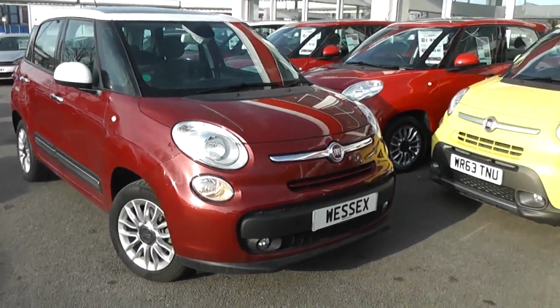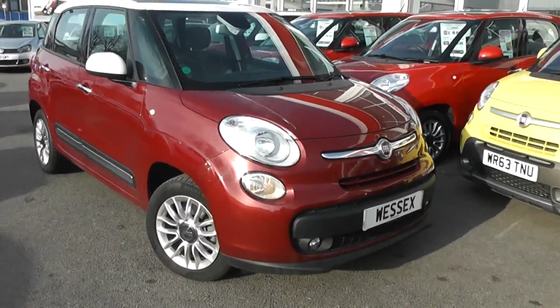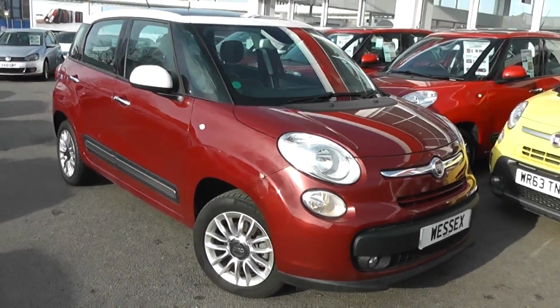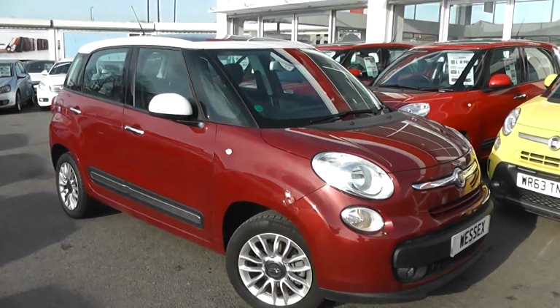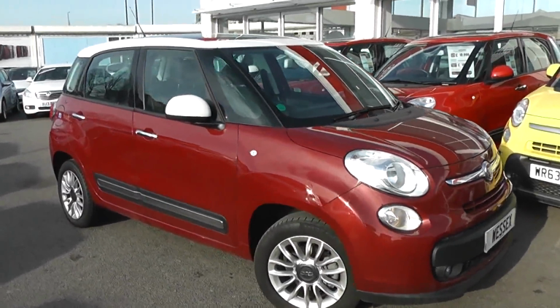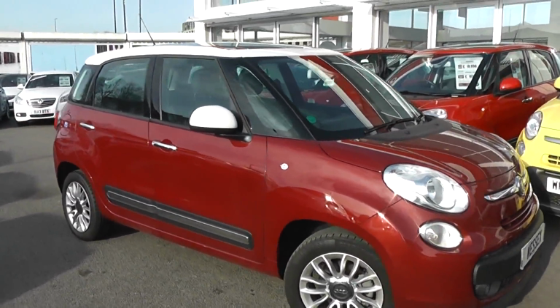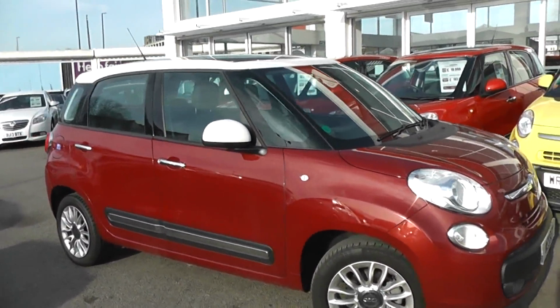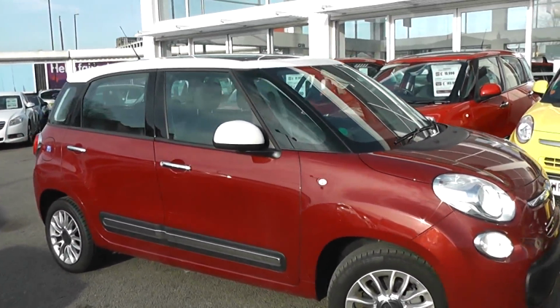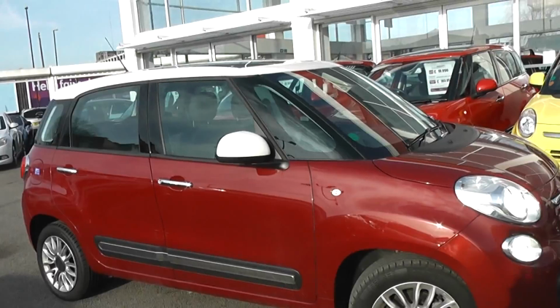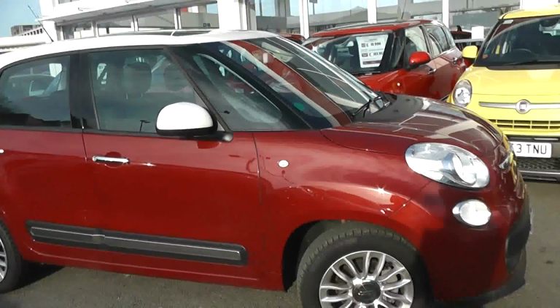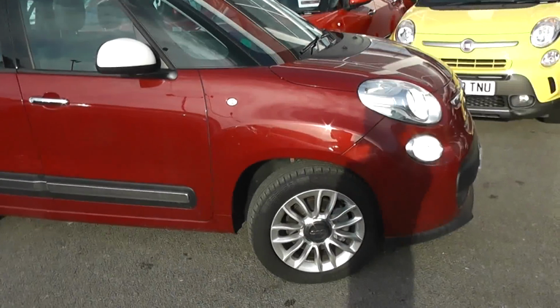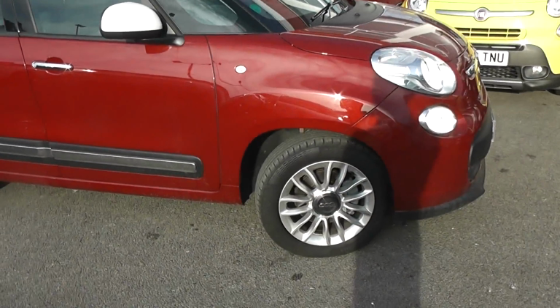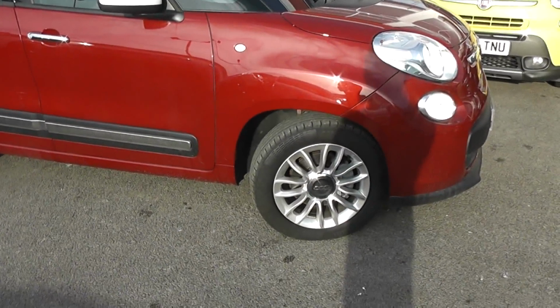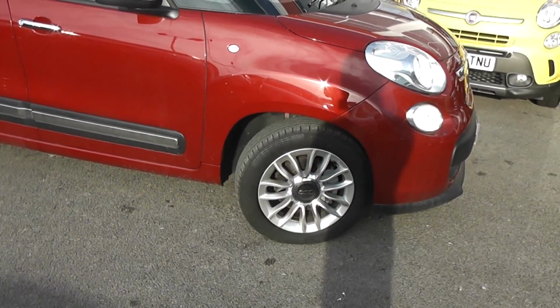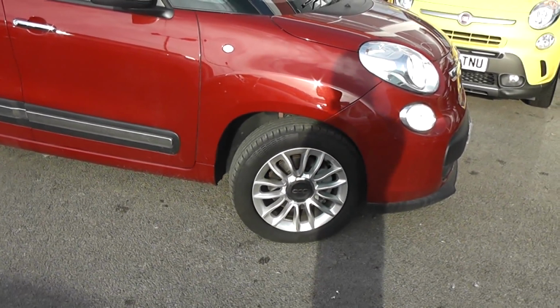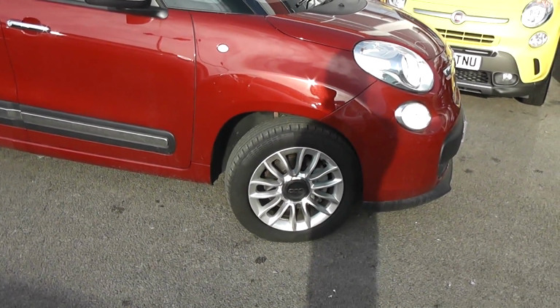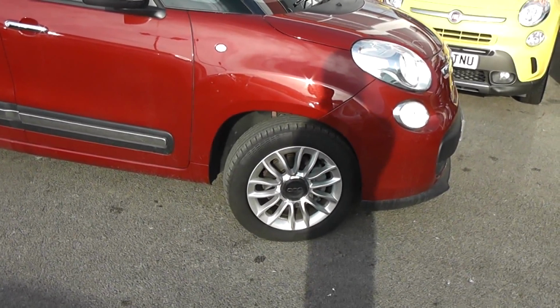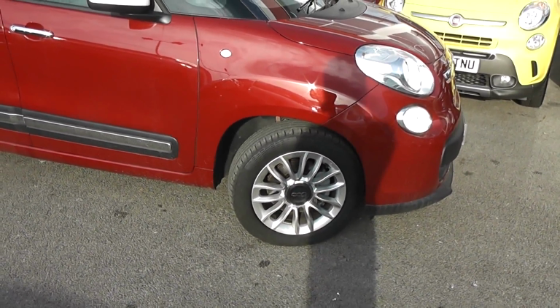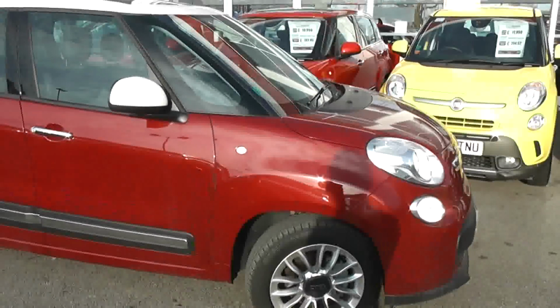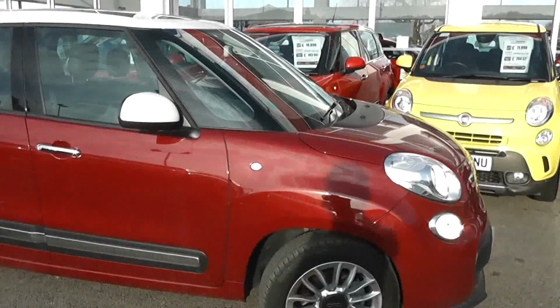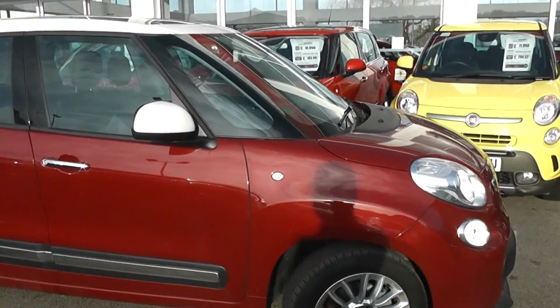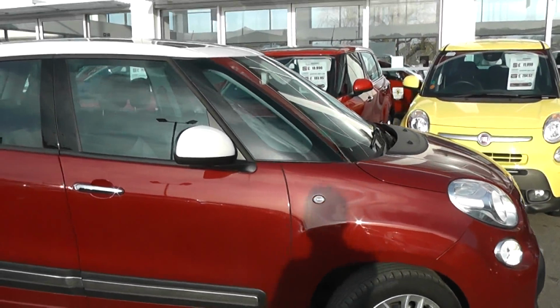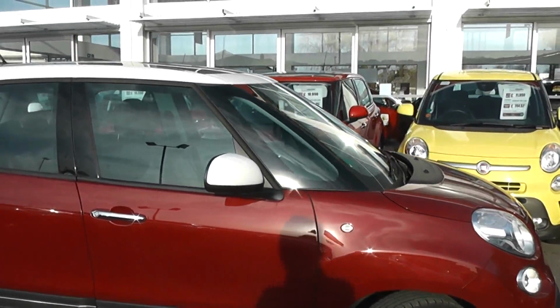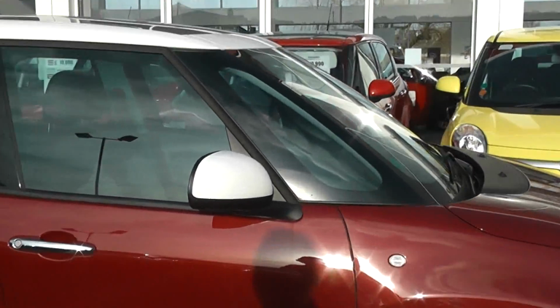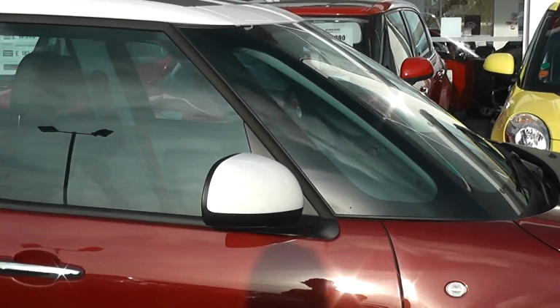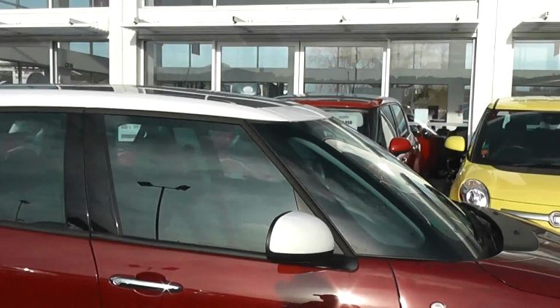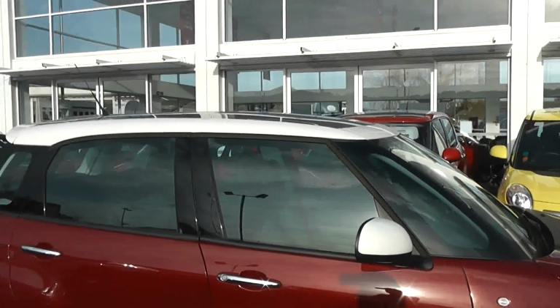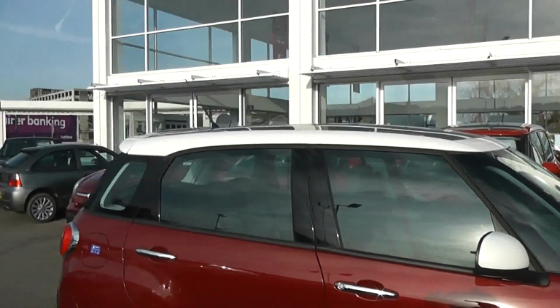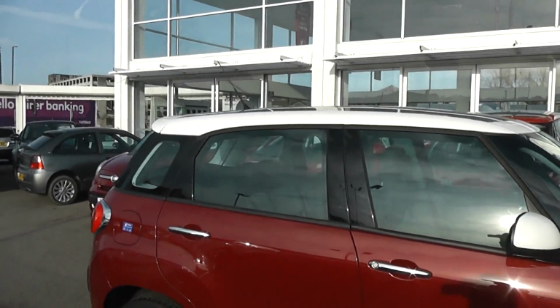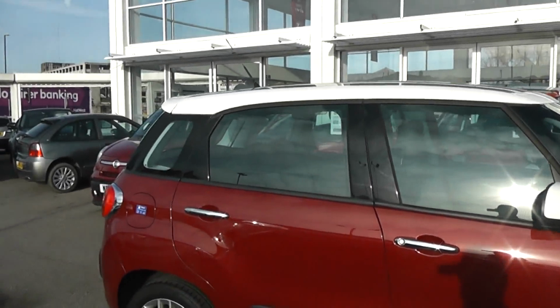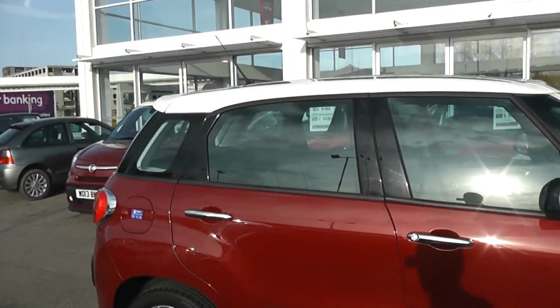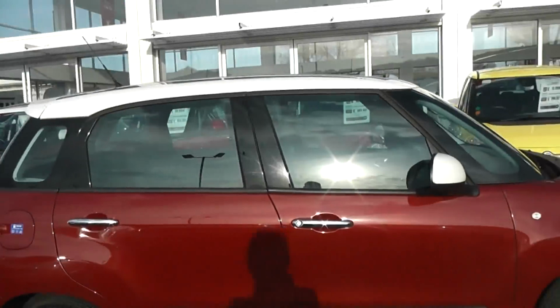On the side you can see this car is in great condition. There are no dents to the bodywork or scrapes to the alloys. We do have the 16 inch multi-spoke 500L alloy wheels, and there are side indicator lights. We've got the white finish on the wing mirrors as well as the white roof, which complements the red paintwork.